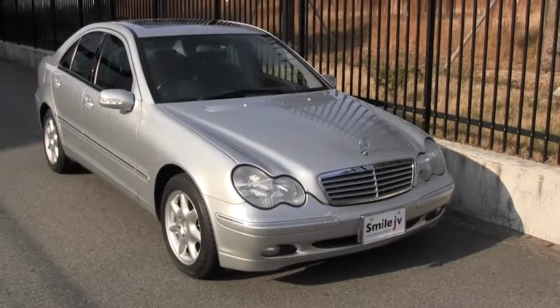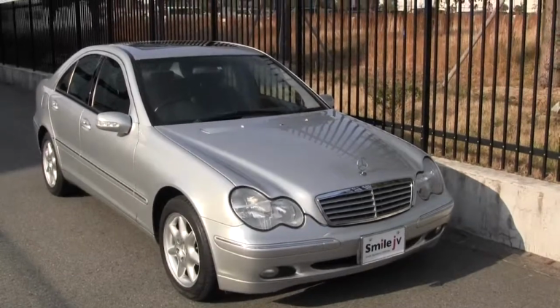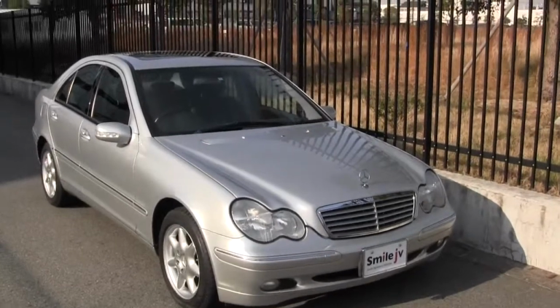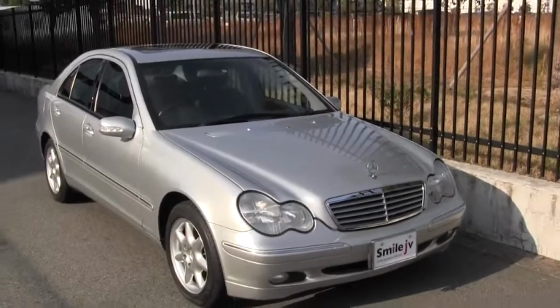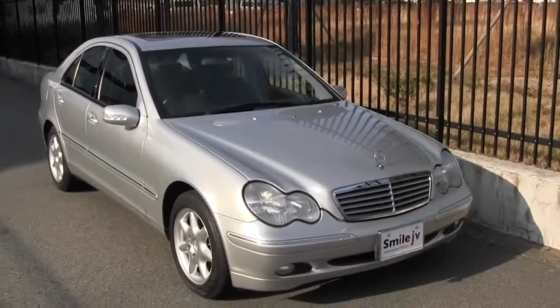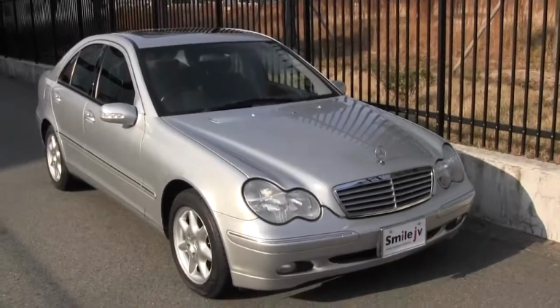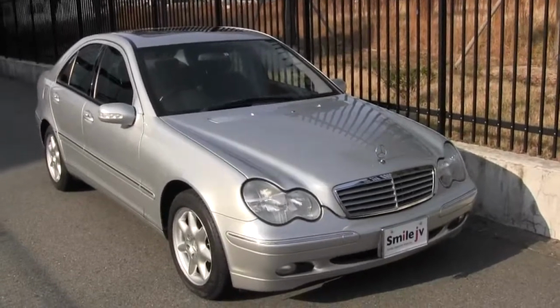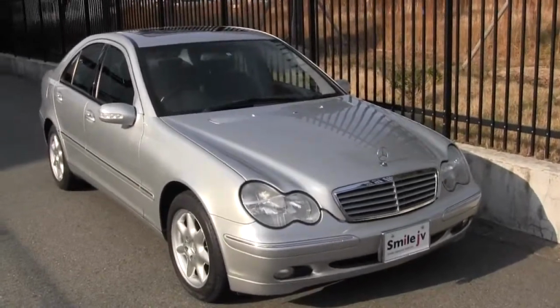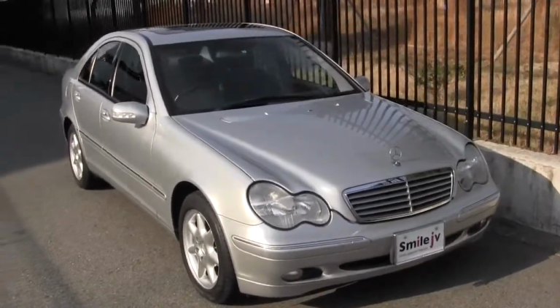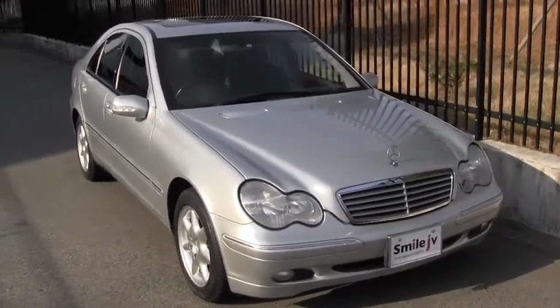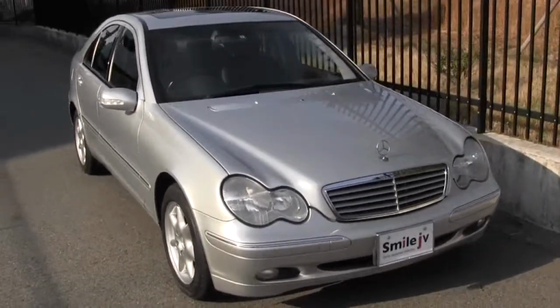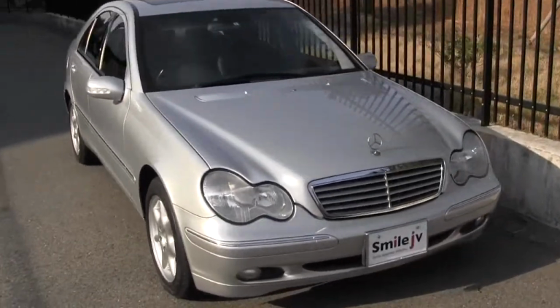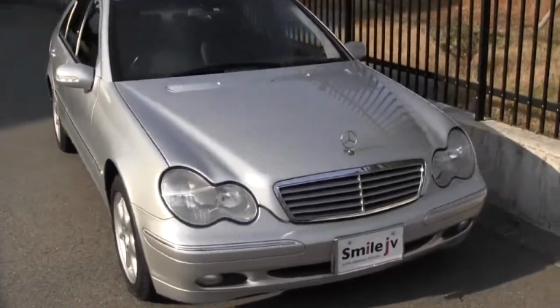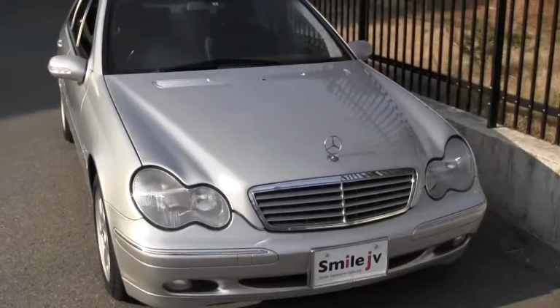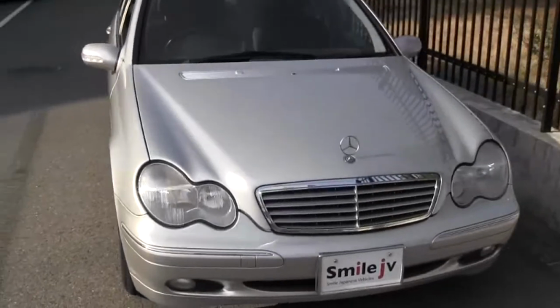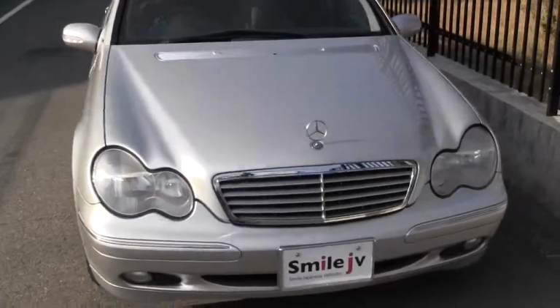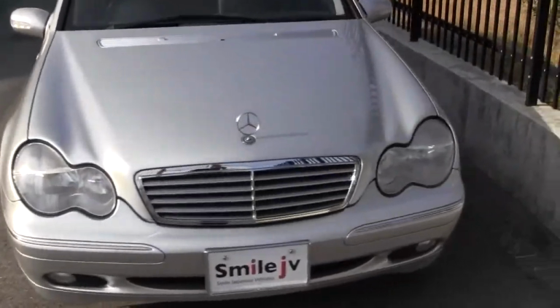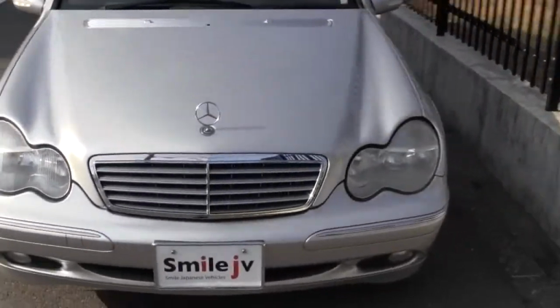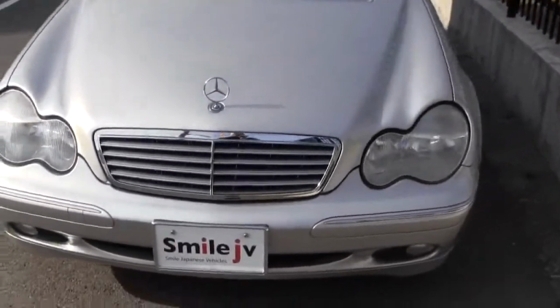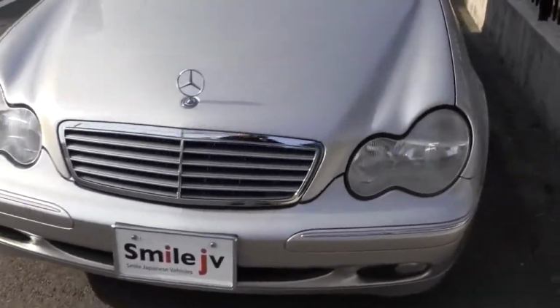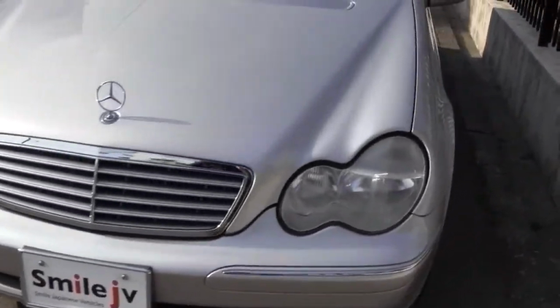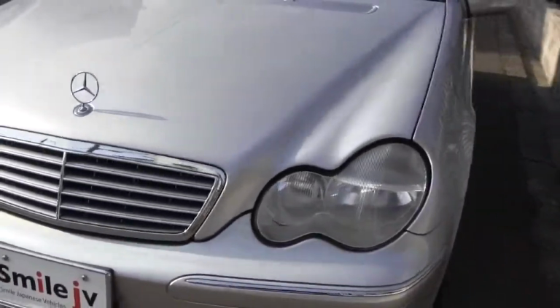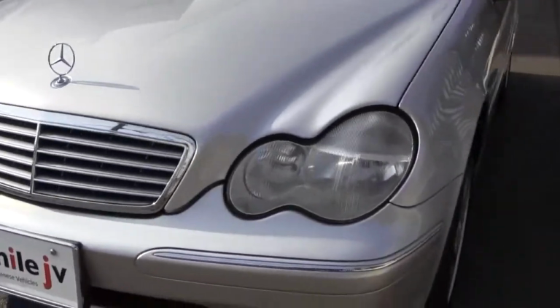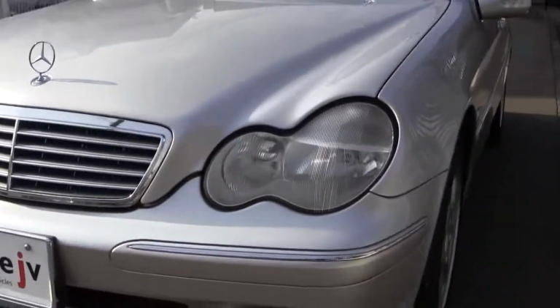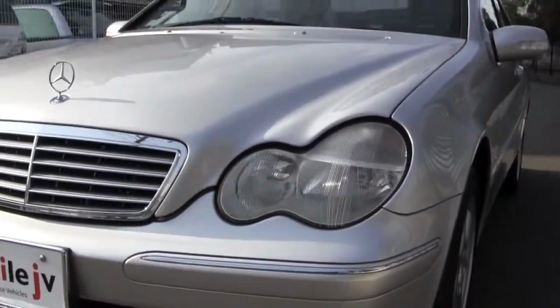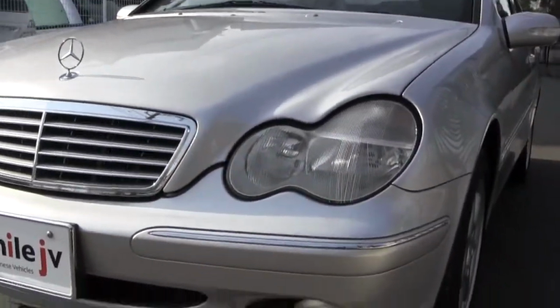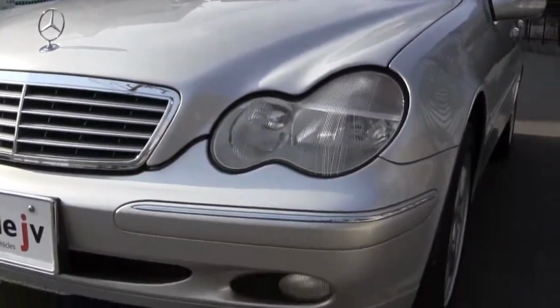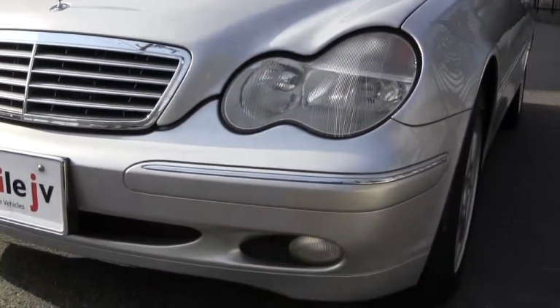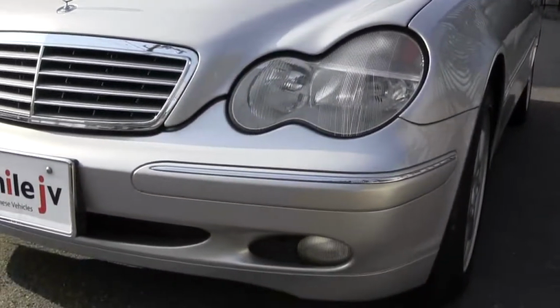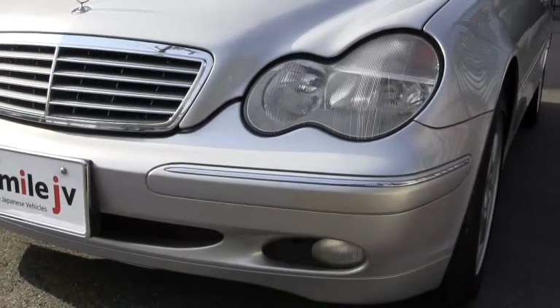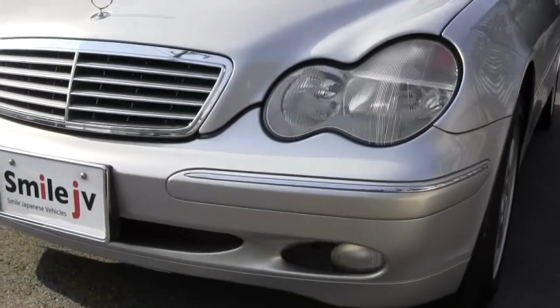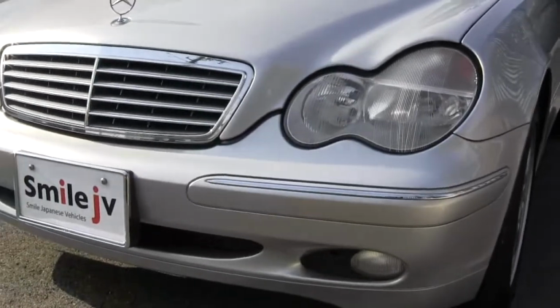Welcome to Smile Japanese Vehicles. So here we have it, a beautiful Mercedes-Benz C240. You can see this one's in silver, and it's in immaculate condition.